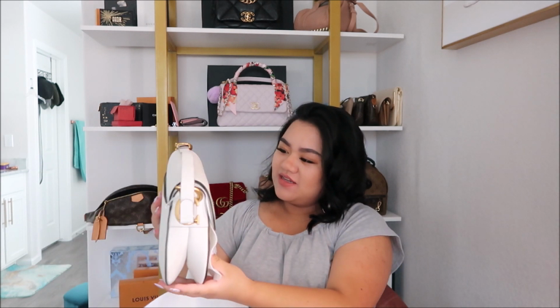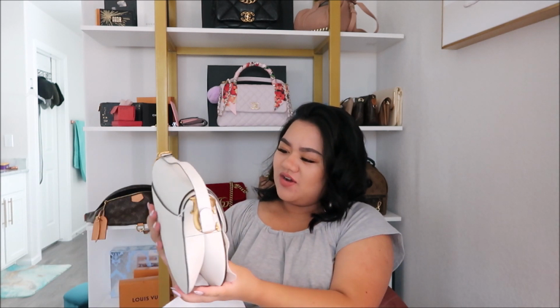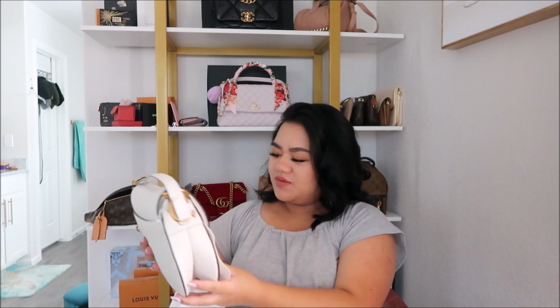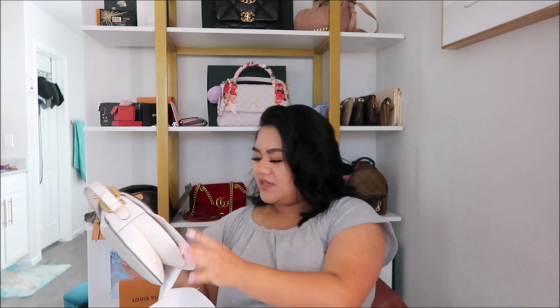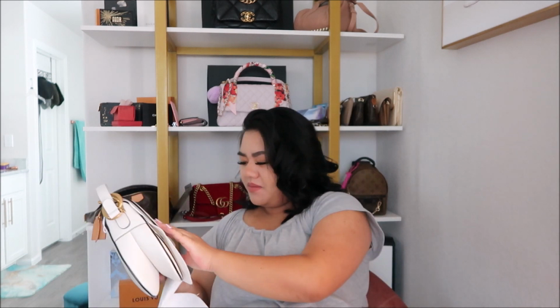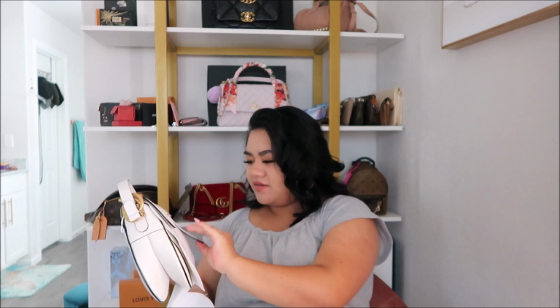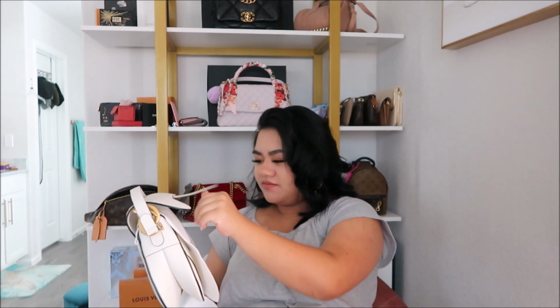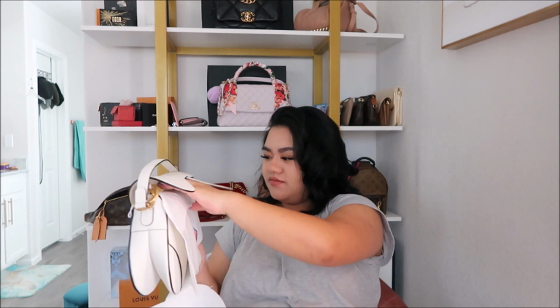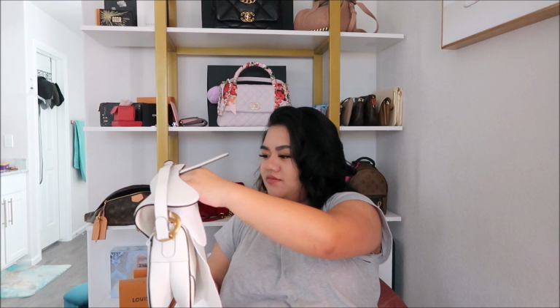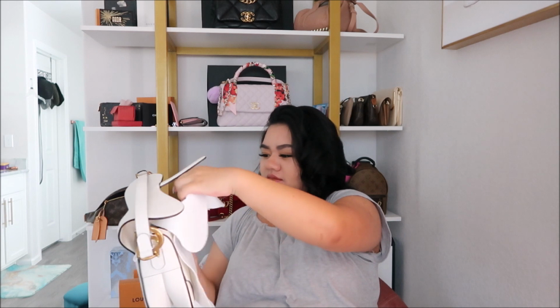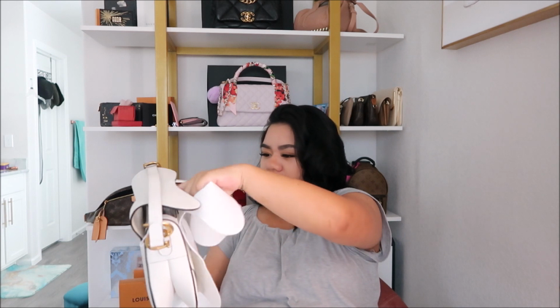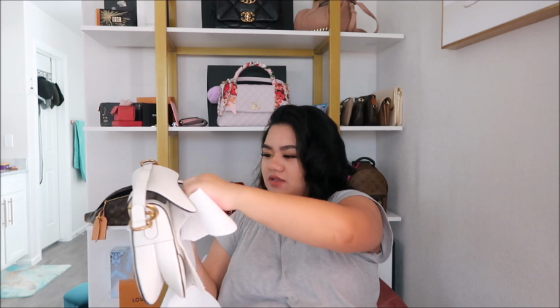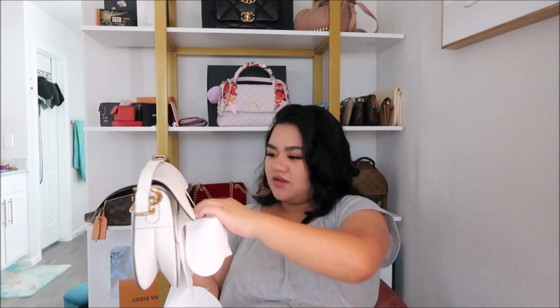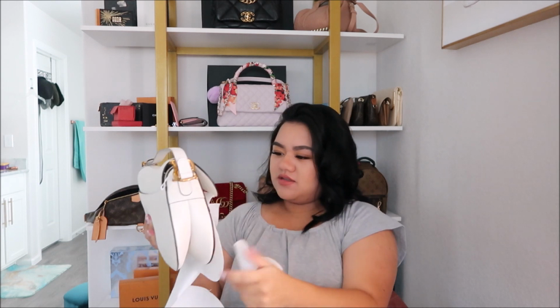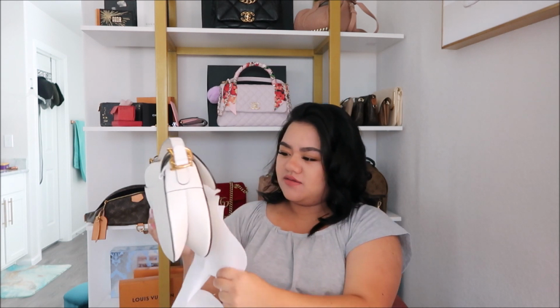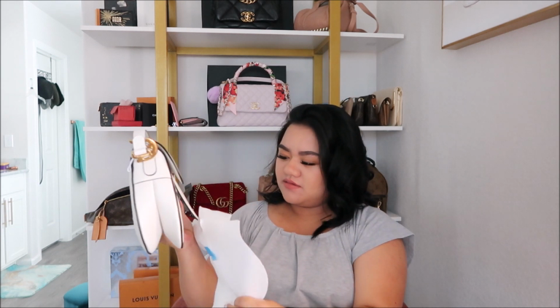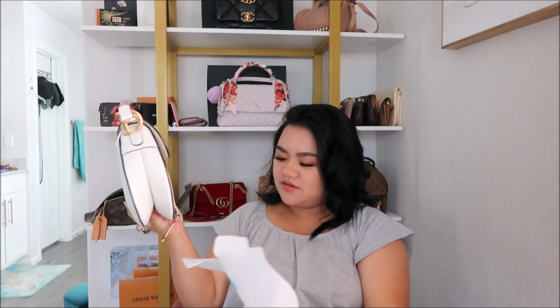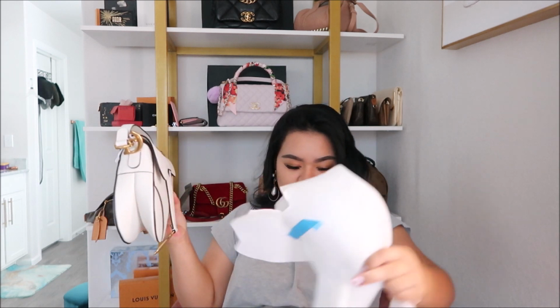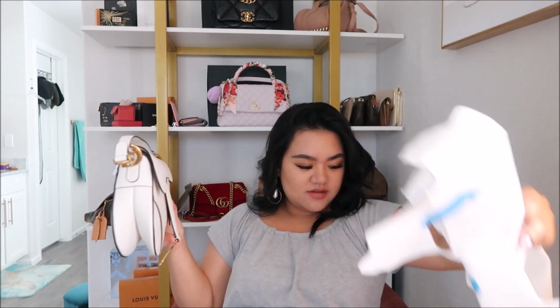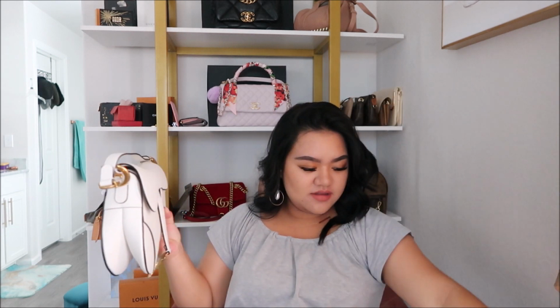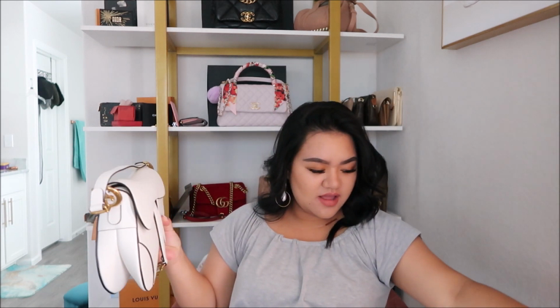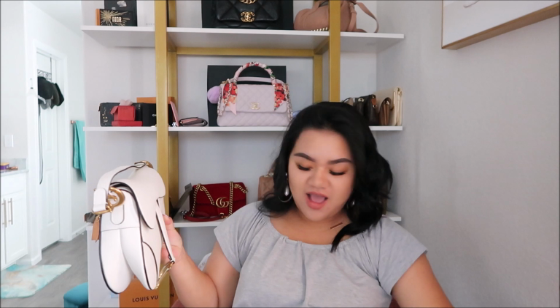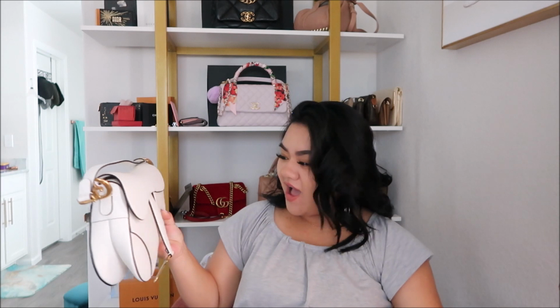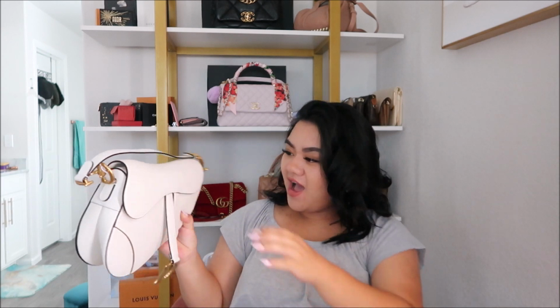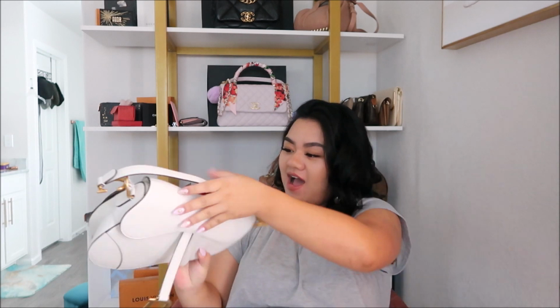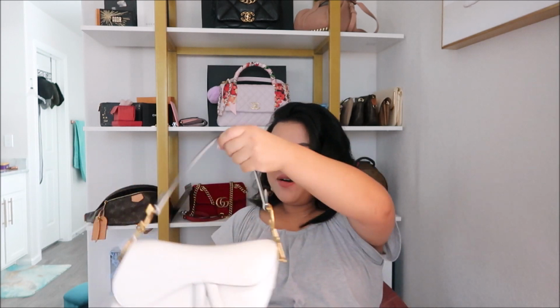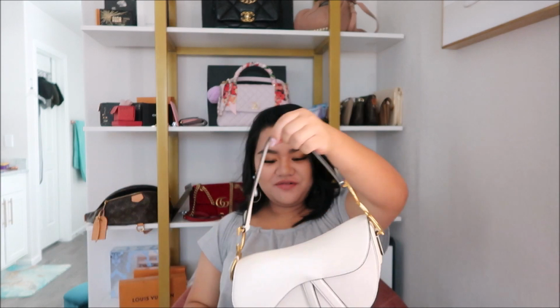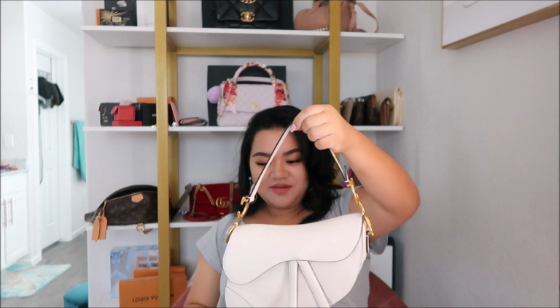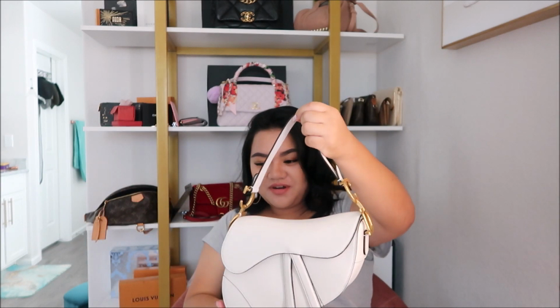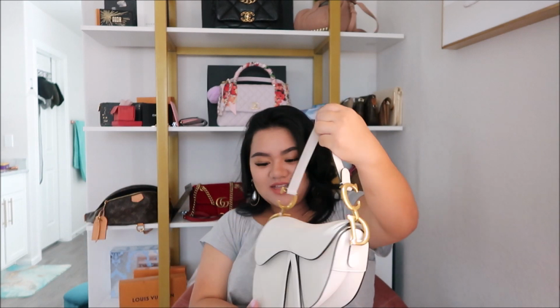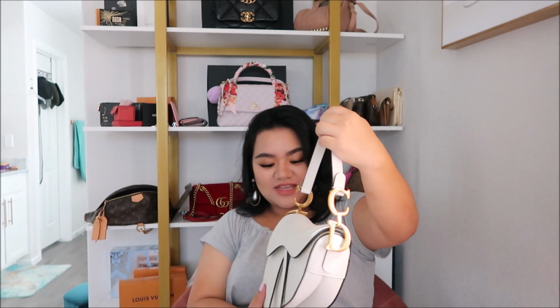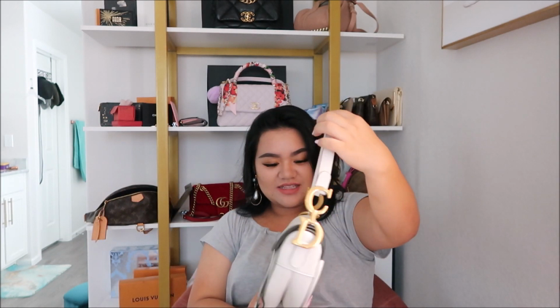Oh it's really taped up here. Let me tape all this off. How freakin' pretty is this?